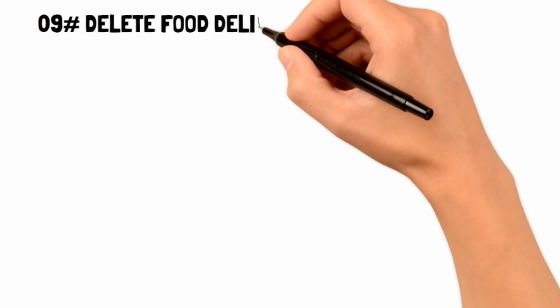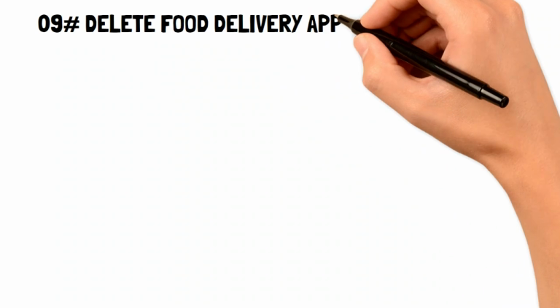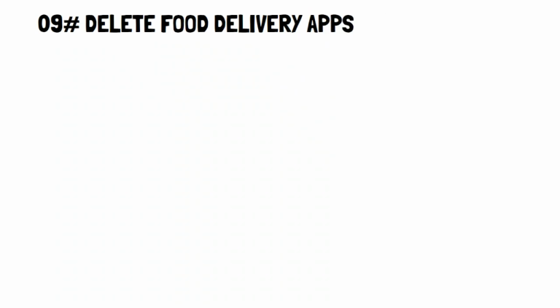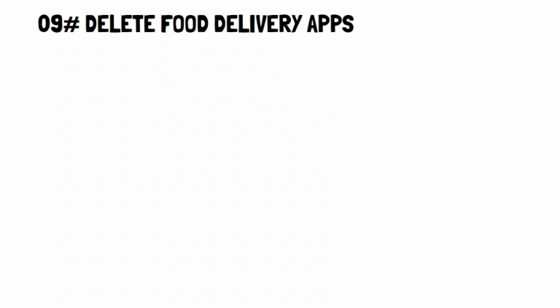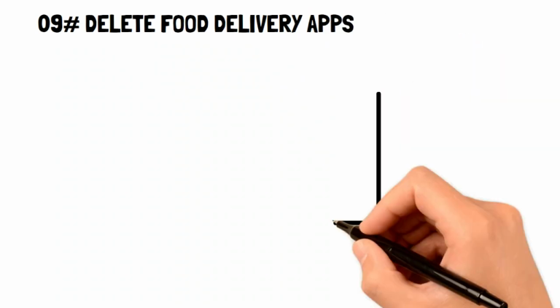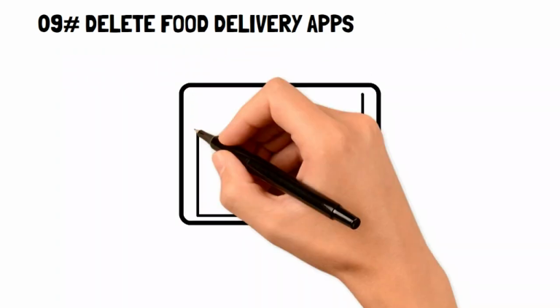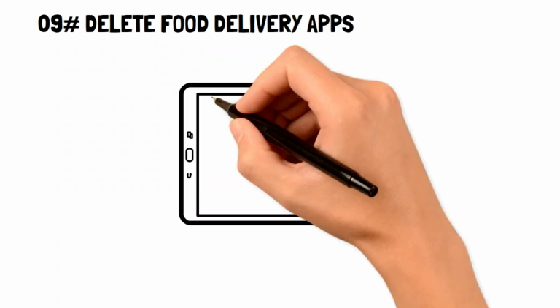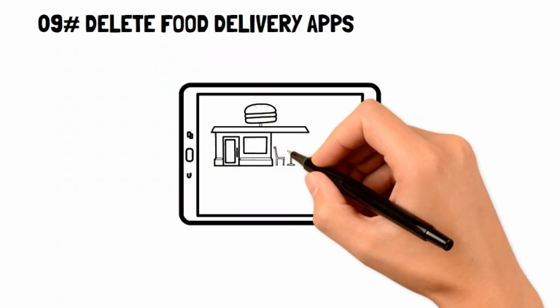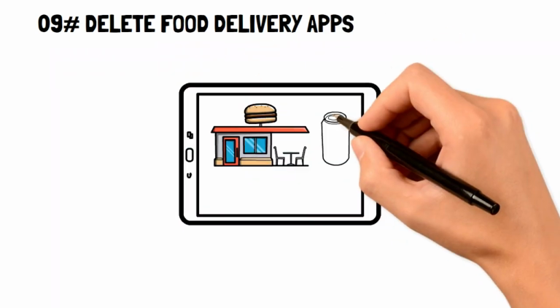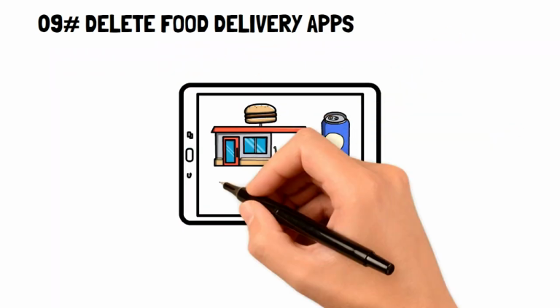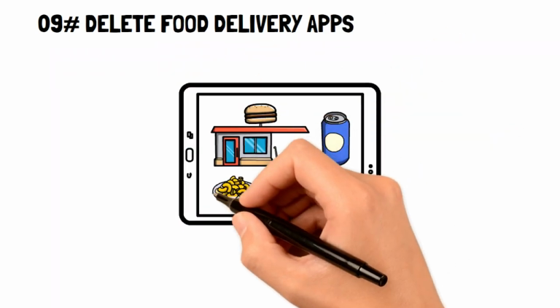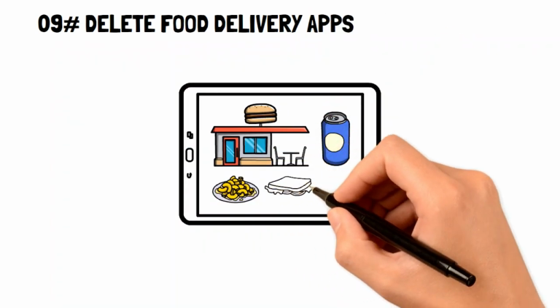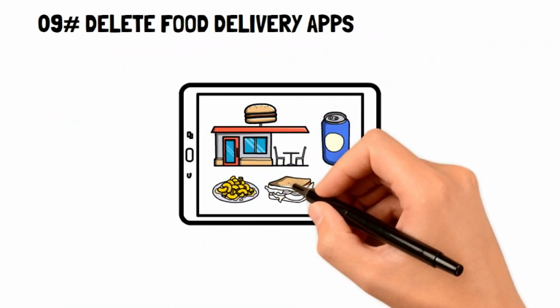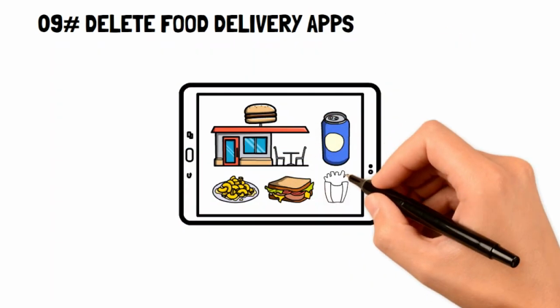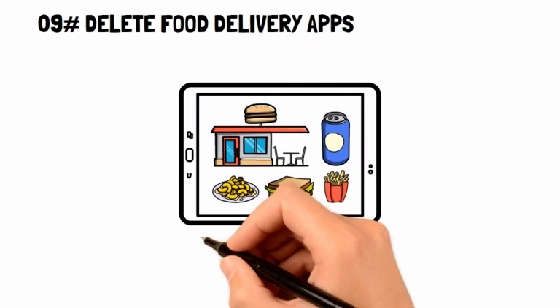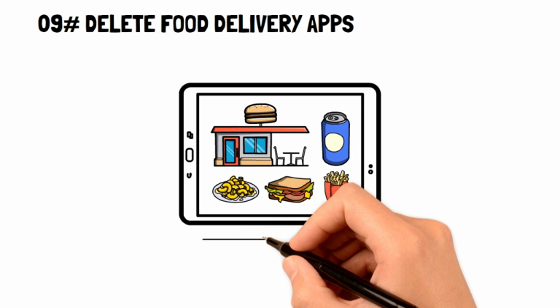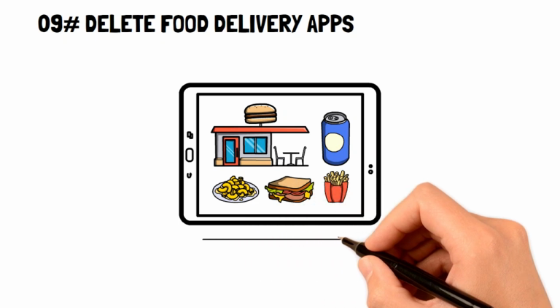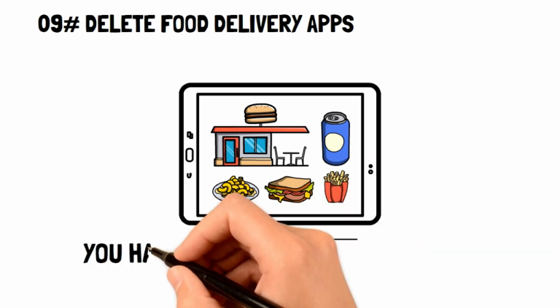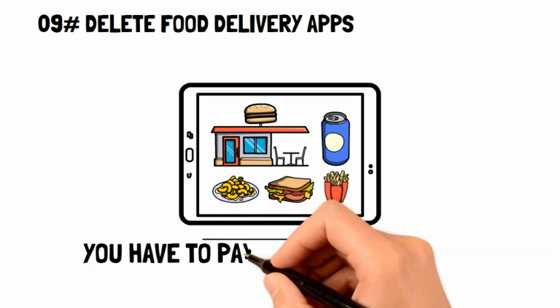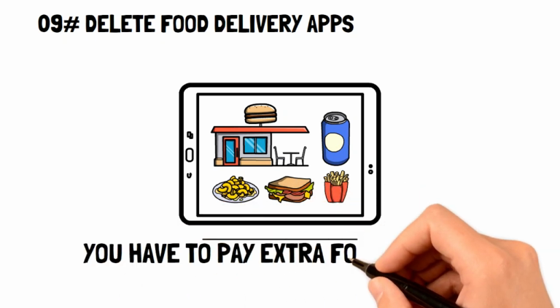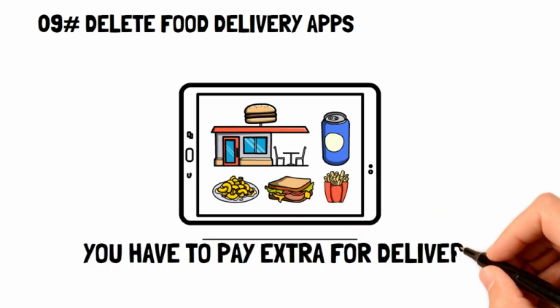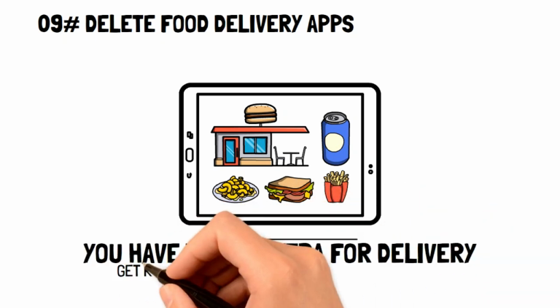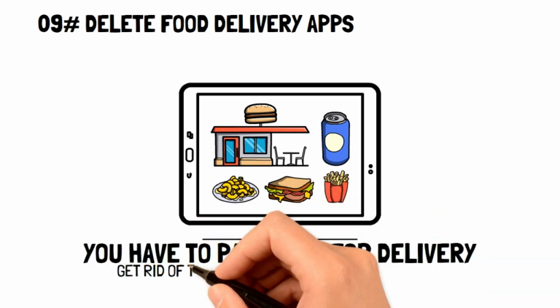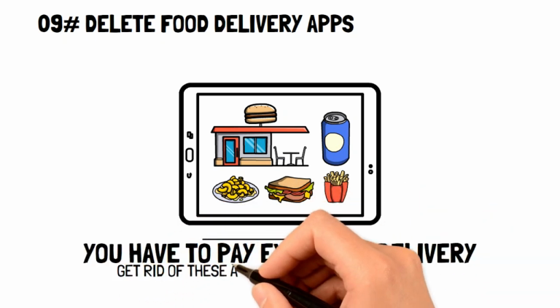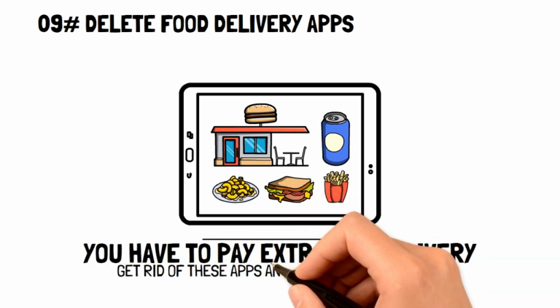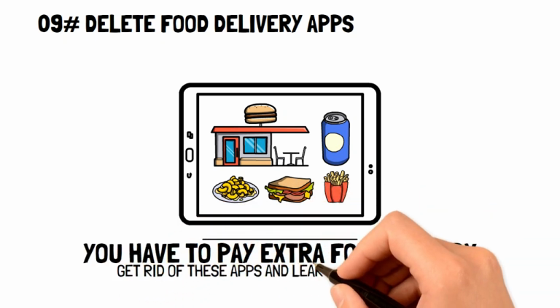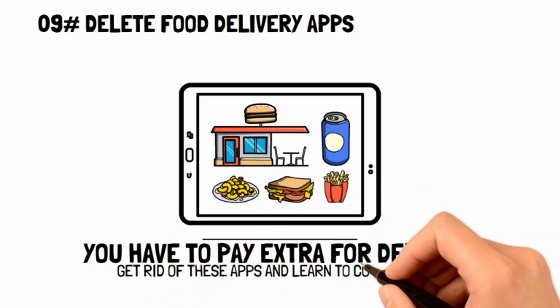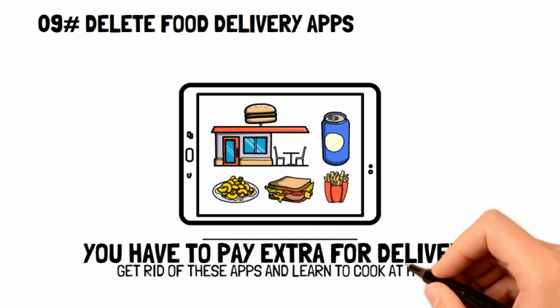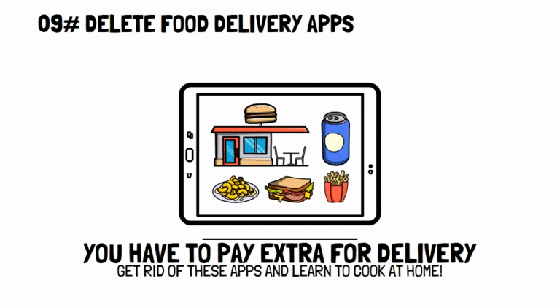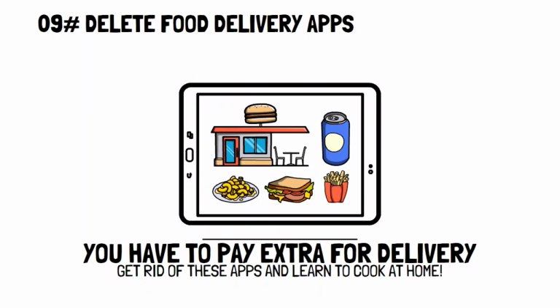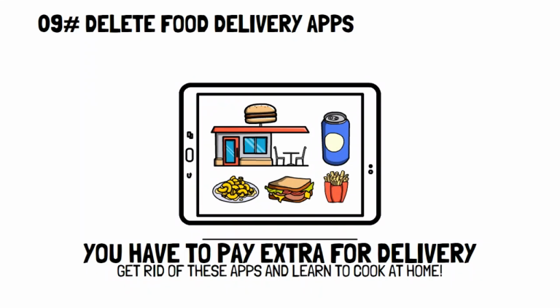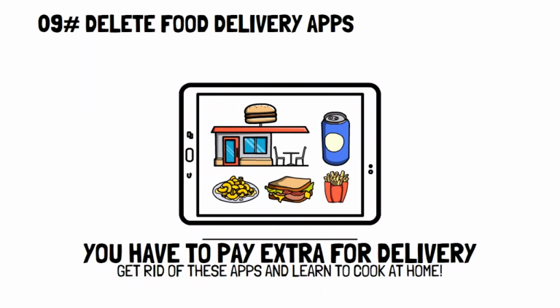Delete food delivery apps. Food delivery is extremely convenient, but unfortunately you have to pay extra for that convenience. So if you want to save money, then get rid of those food delivery apps and learn to cook your own food instead.